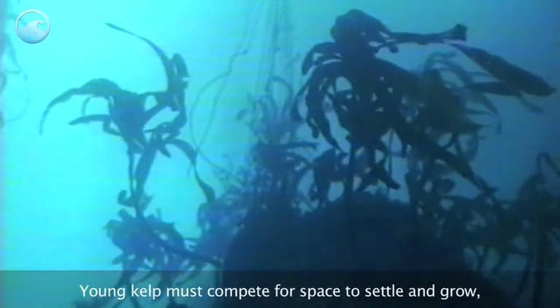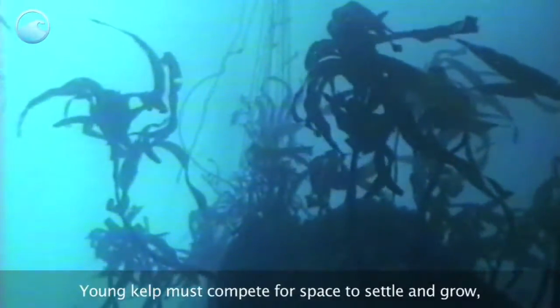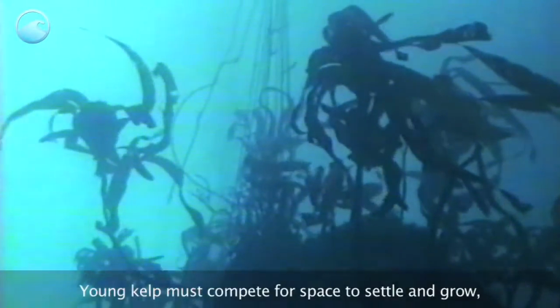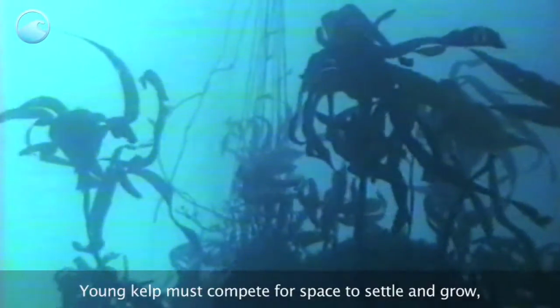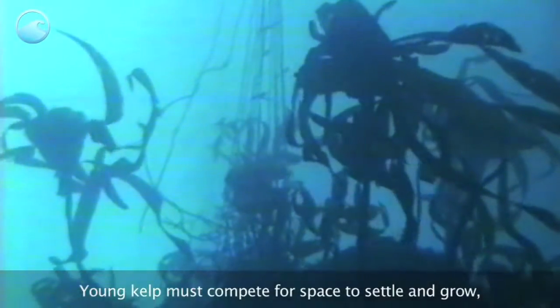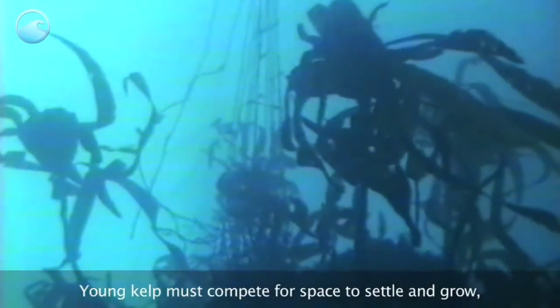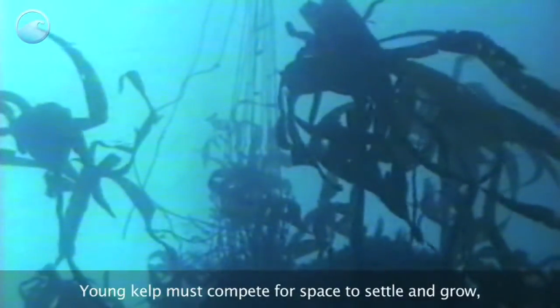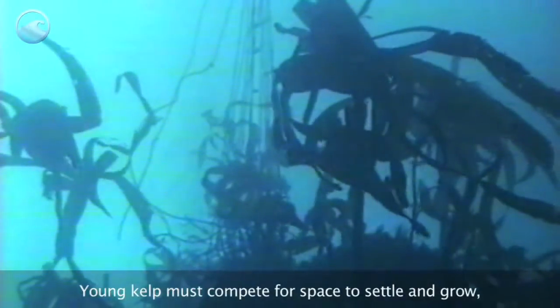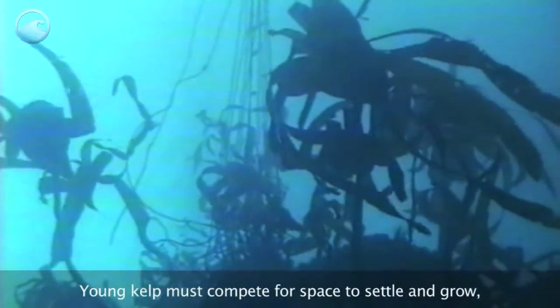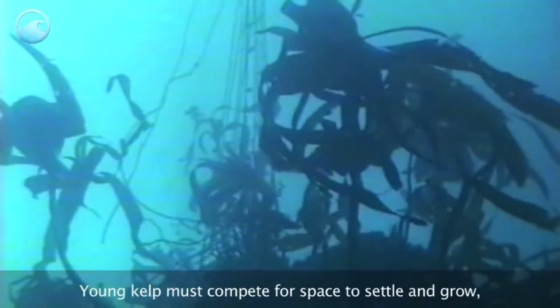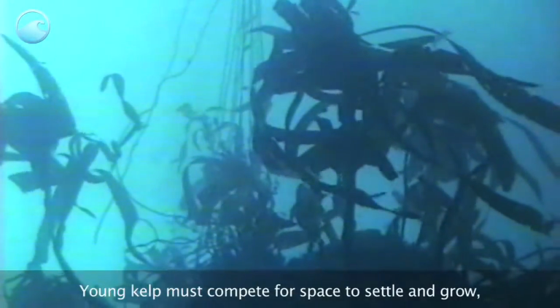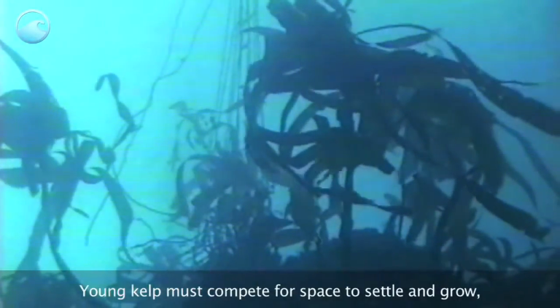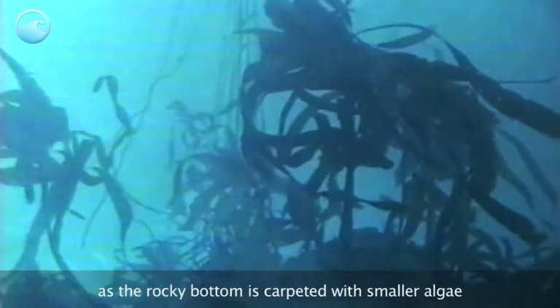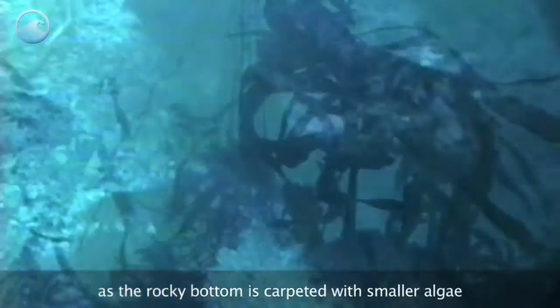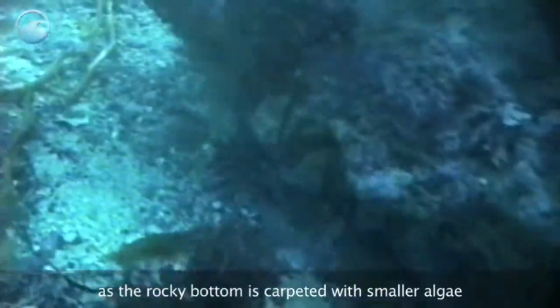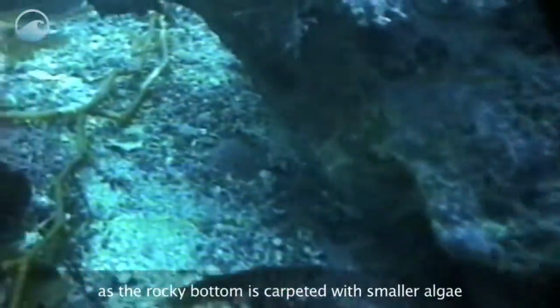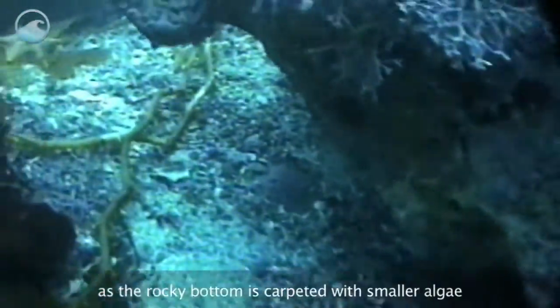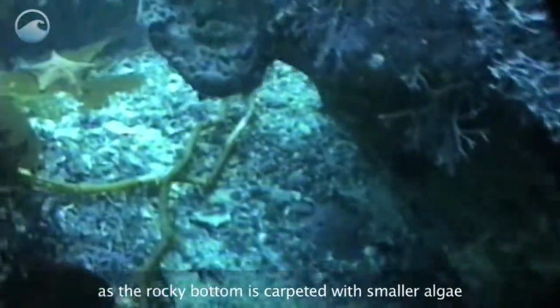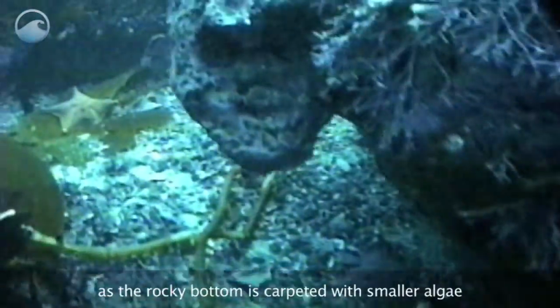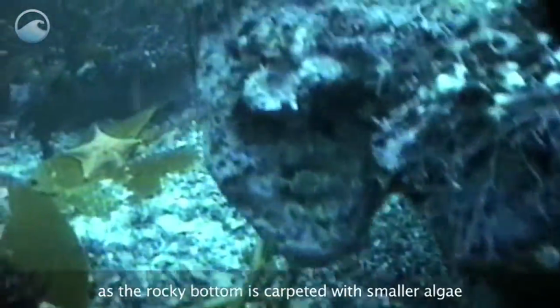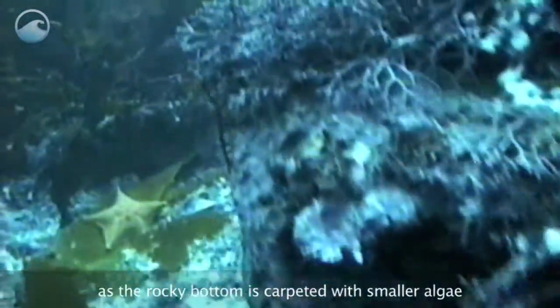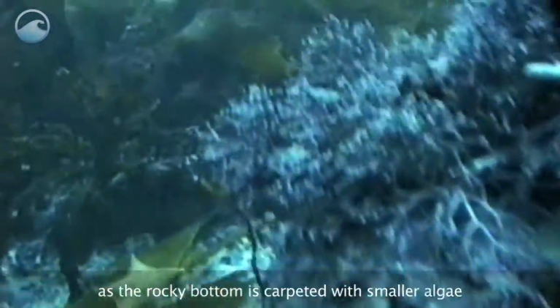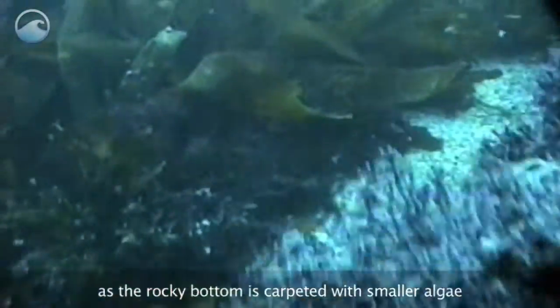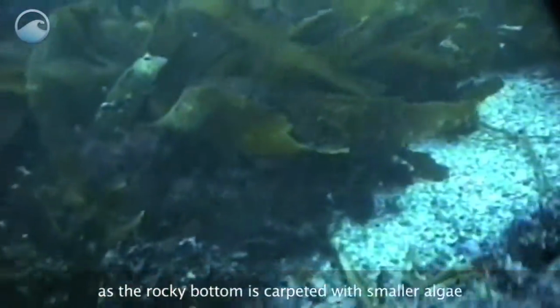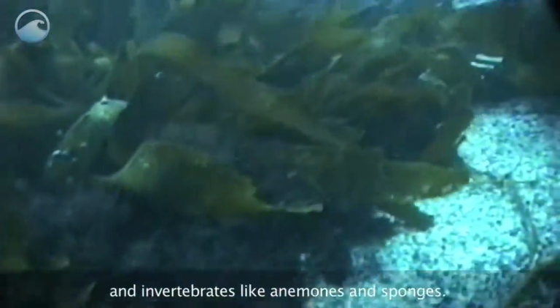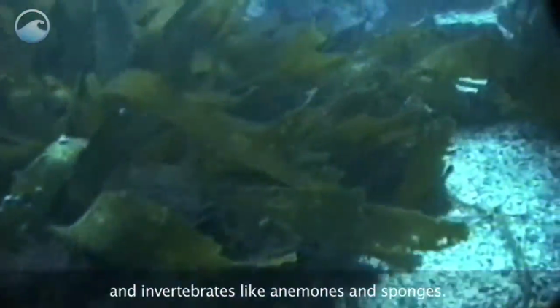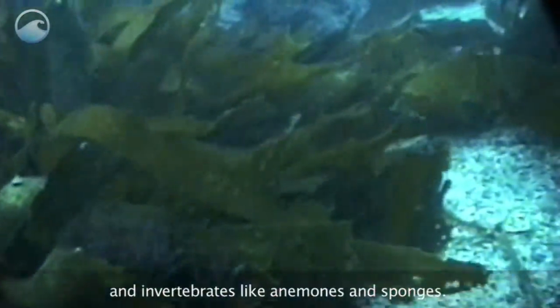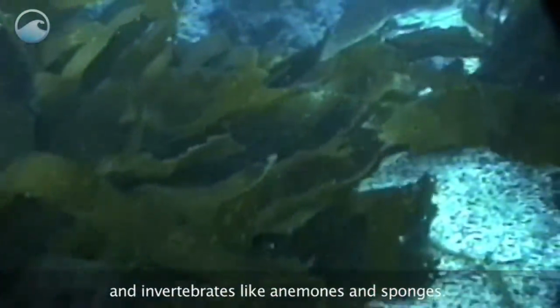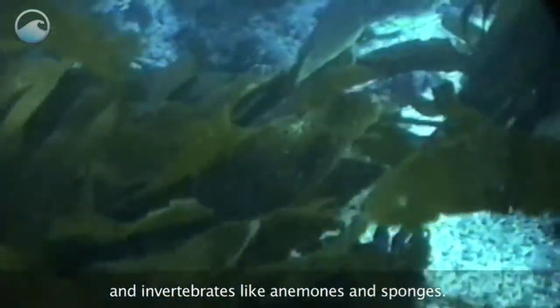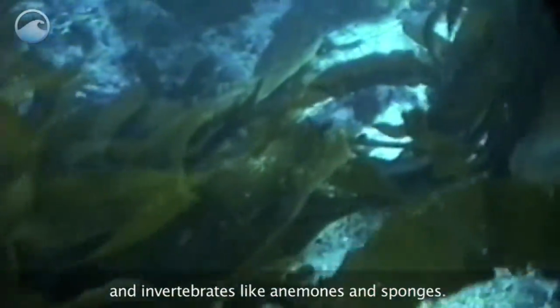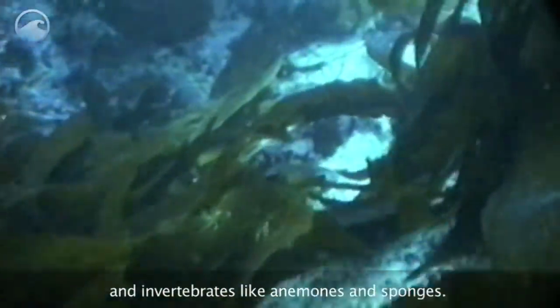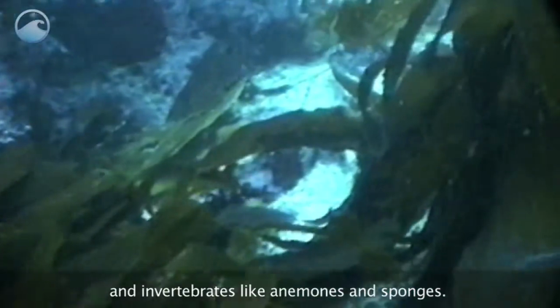Young kelp must compete for space to settle and grow, as the rocky bottom is carpeted with smaller algae and invertebrates like anemones and sponges.